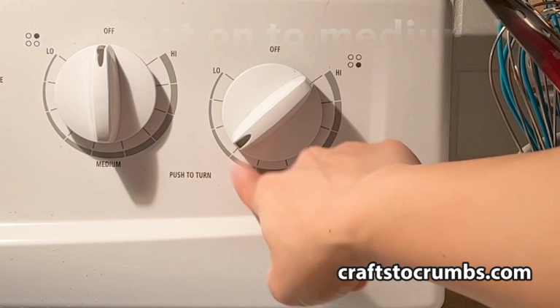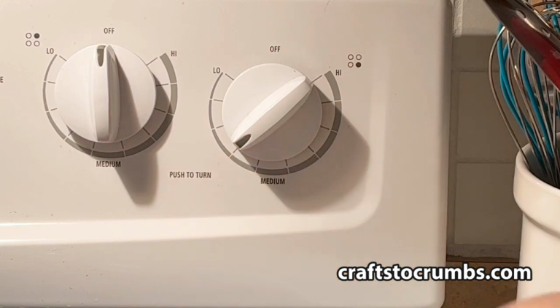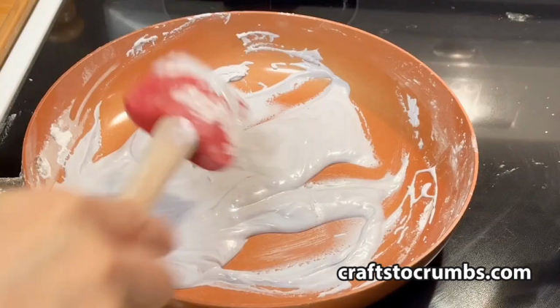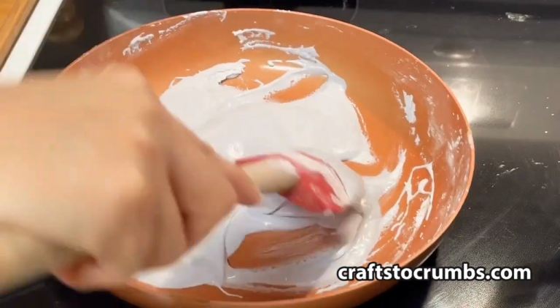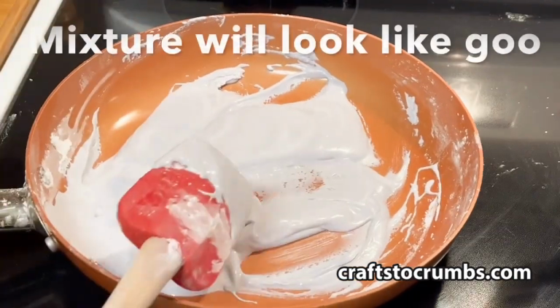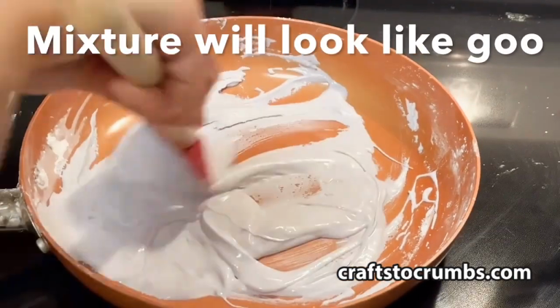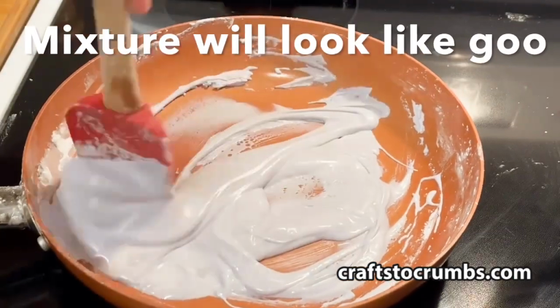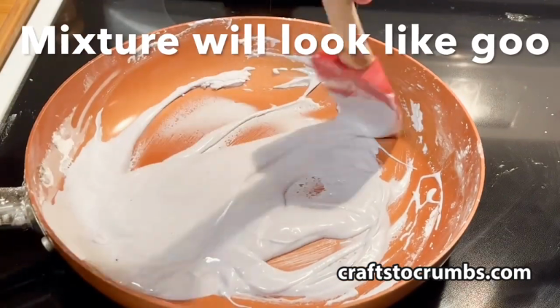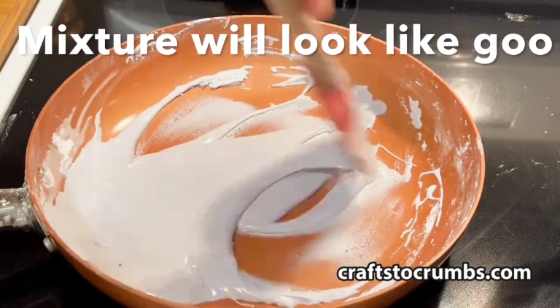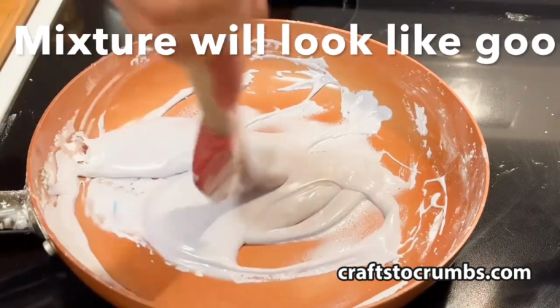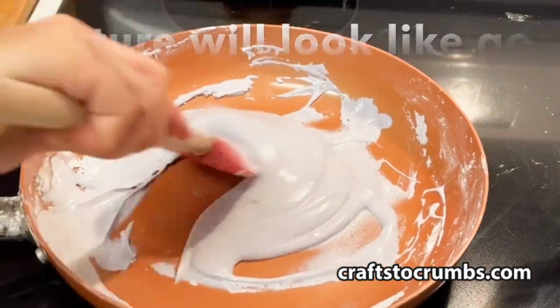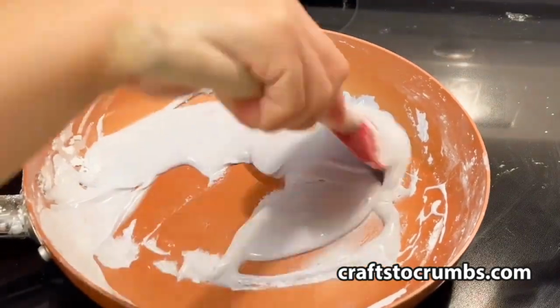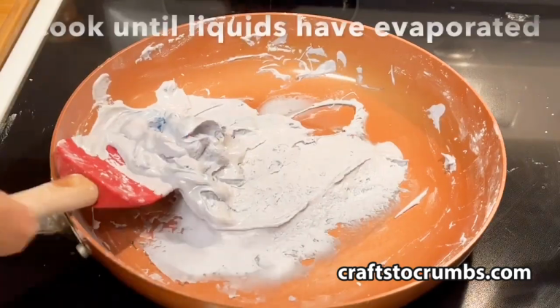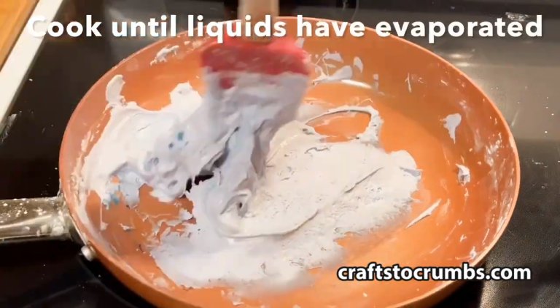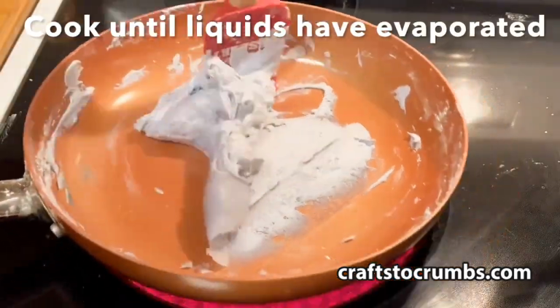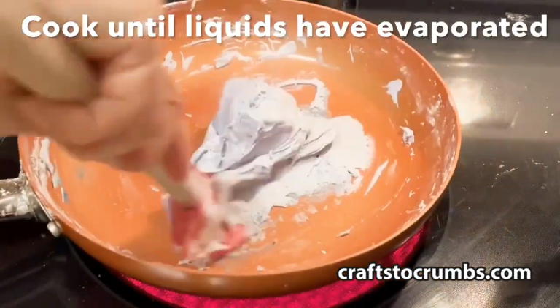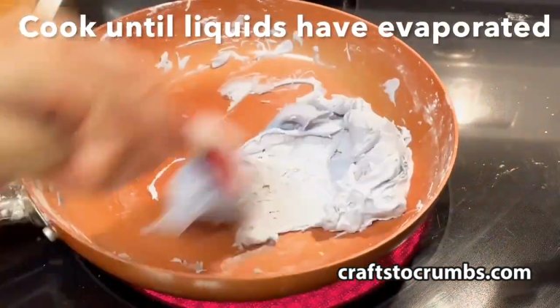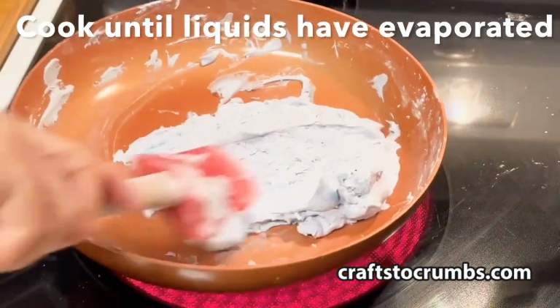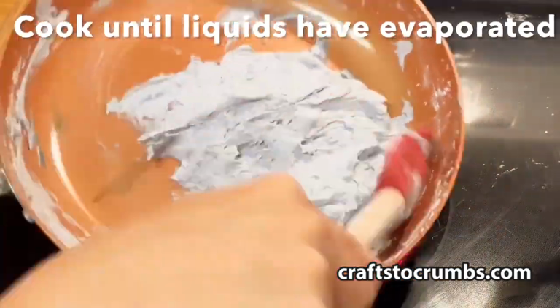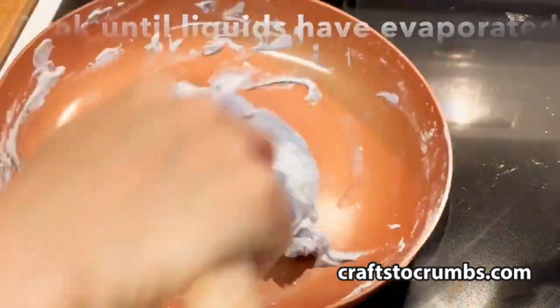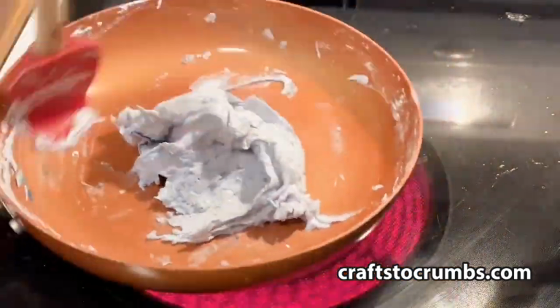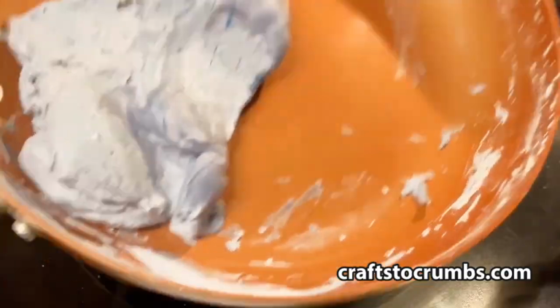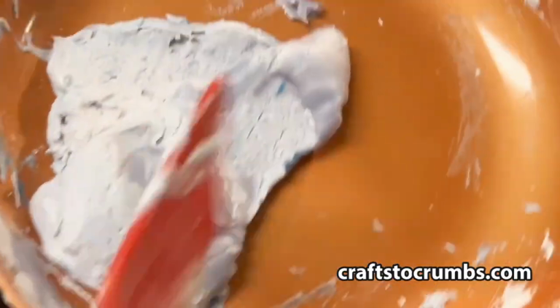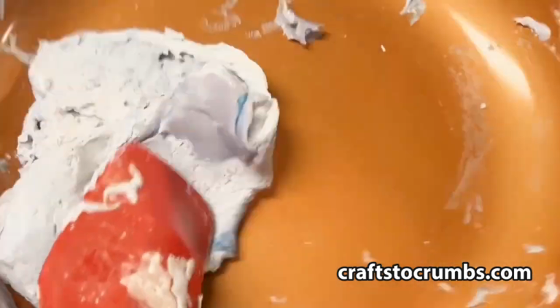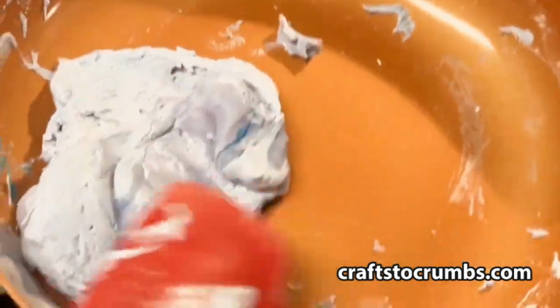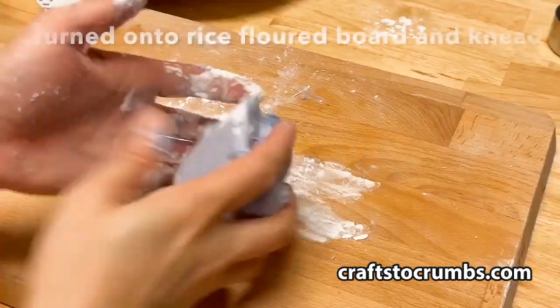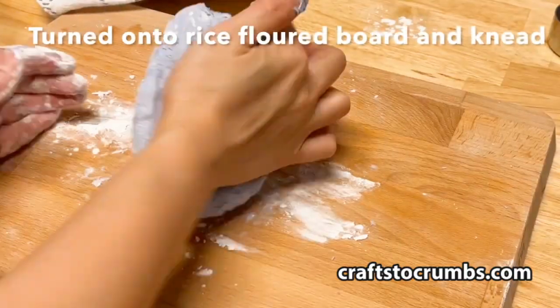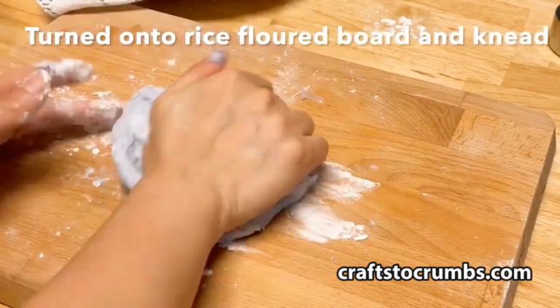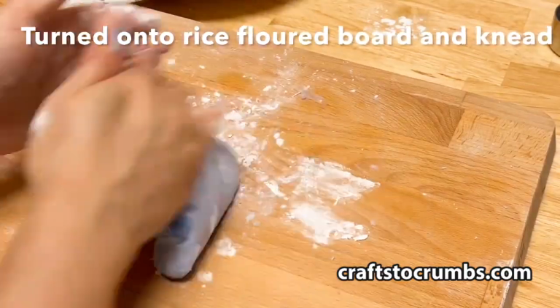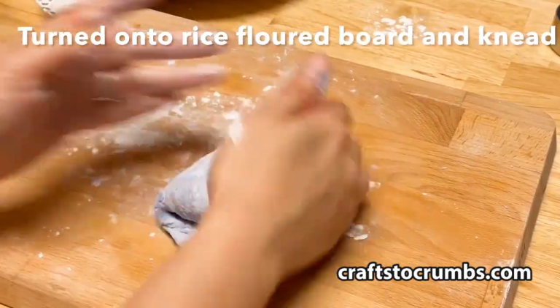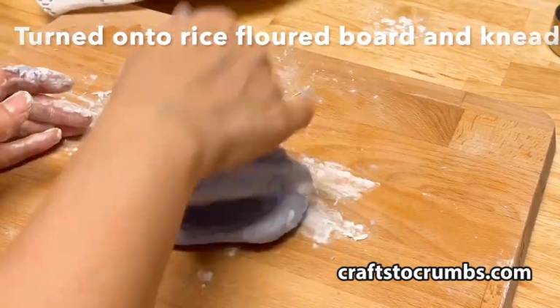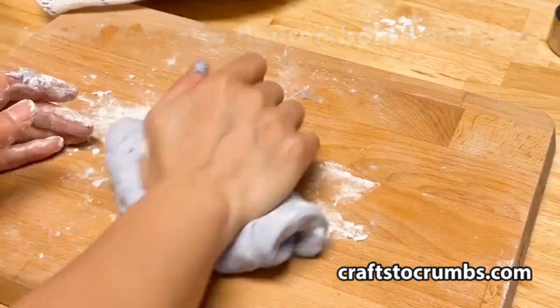We'll give that a stir to incorporate the ingredients before we turn on our heat to medium low. It will look like goo, but we'll cook it until the liquid has evaporated and looks like dough. We'll turn this onto a floured surface and just knead it until it's smooth.